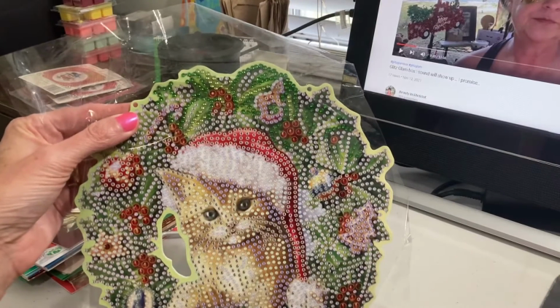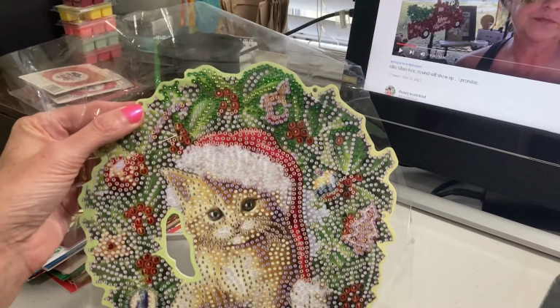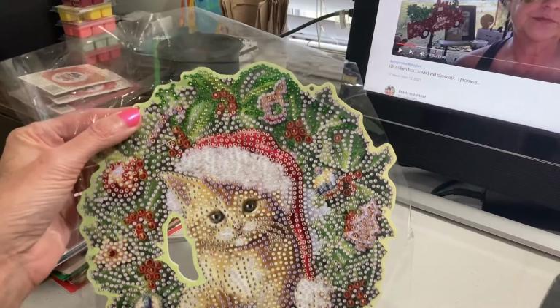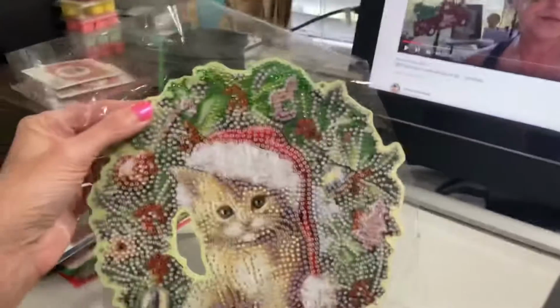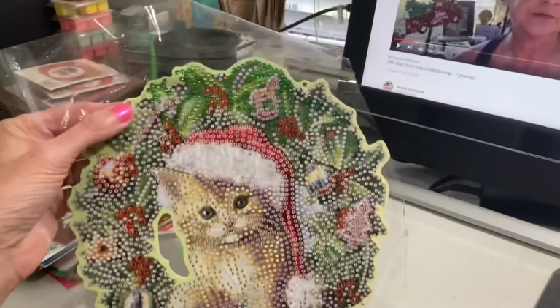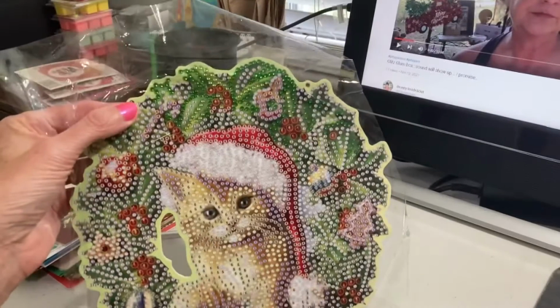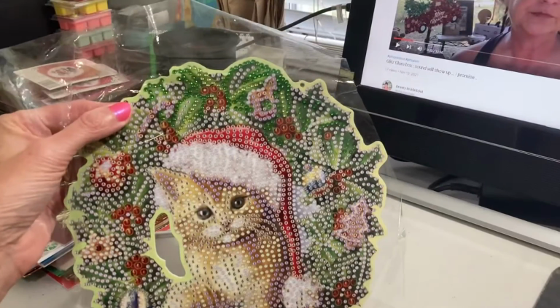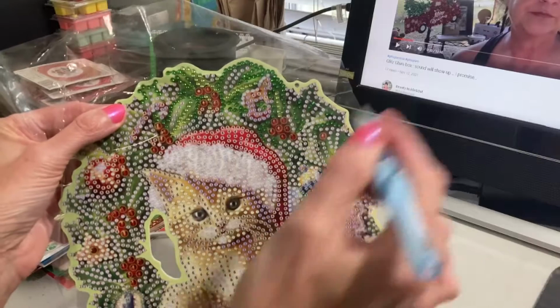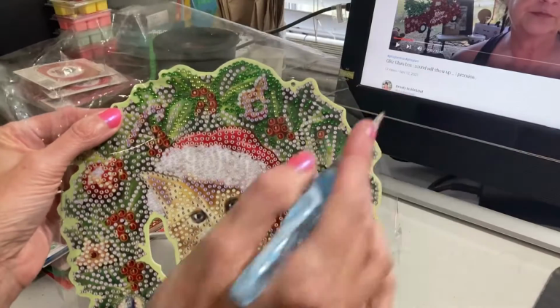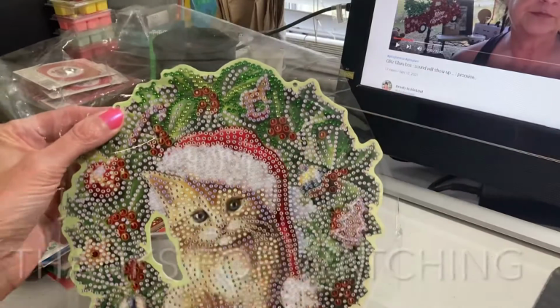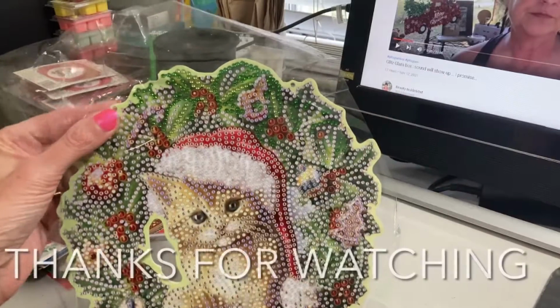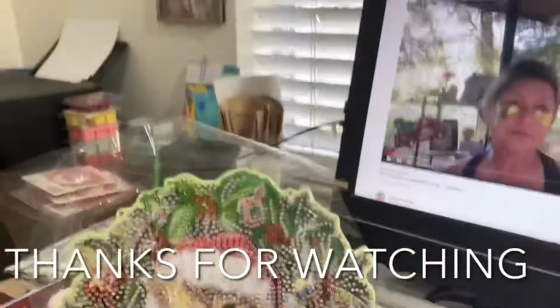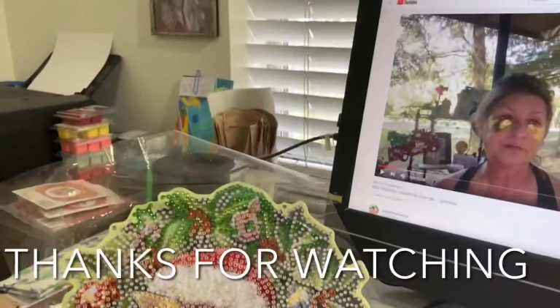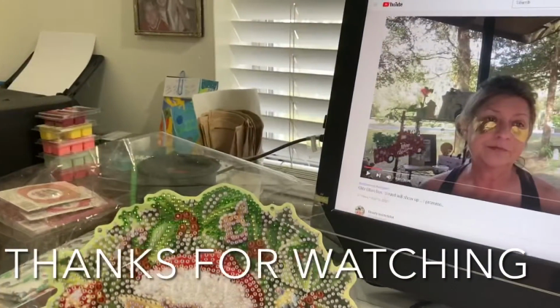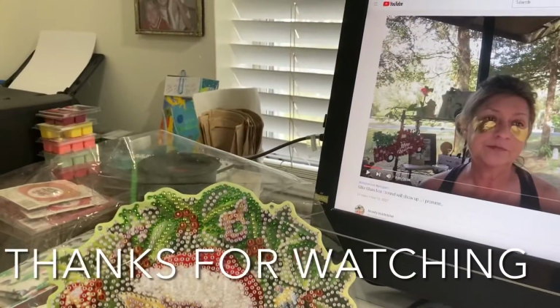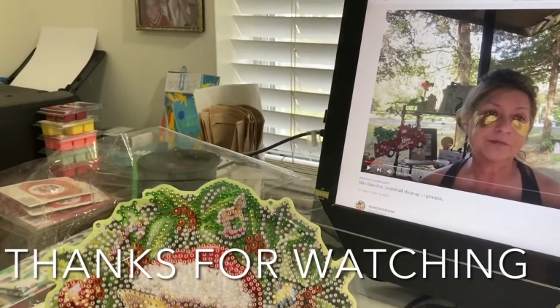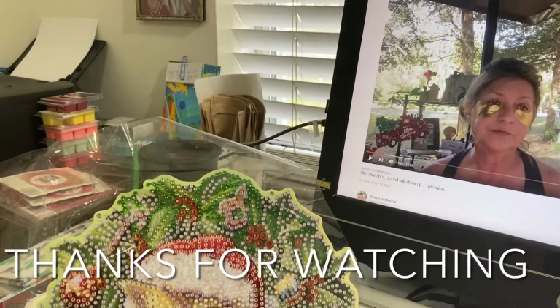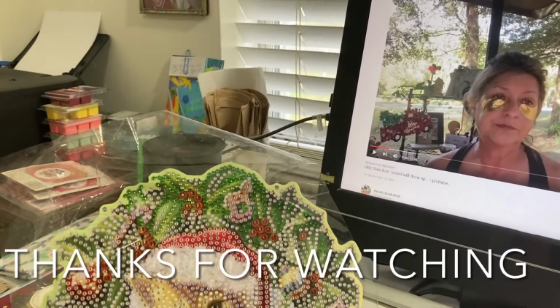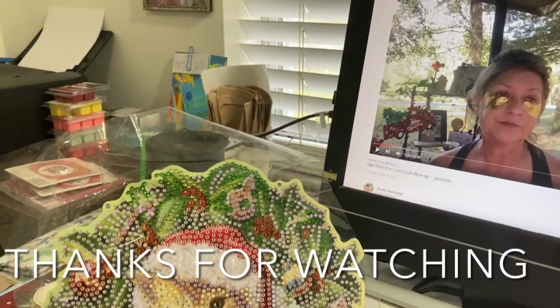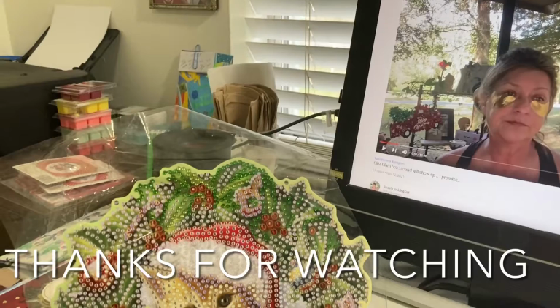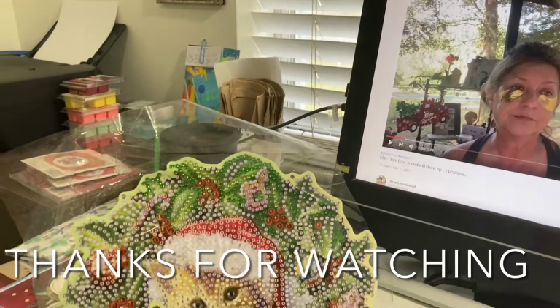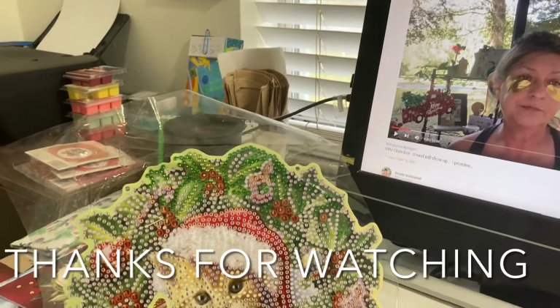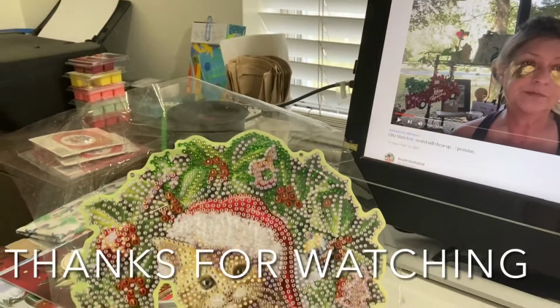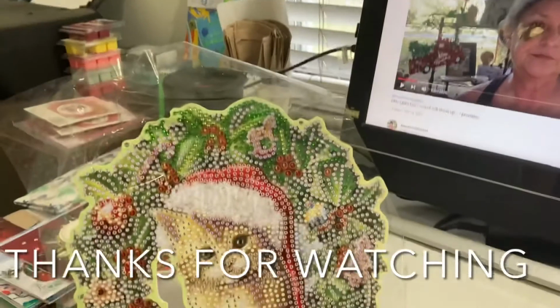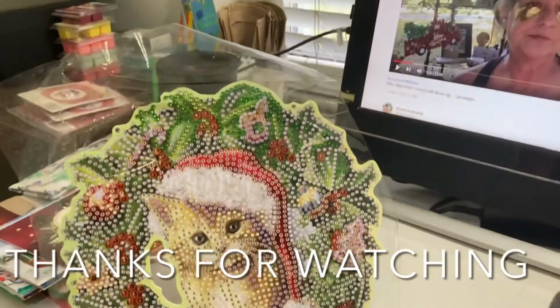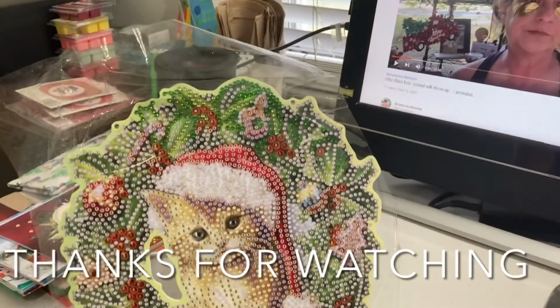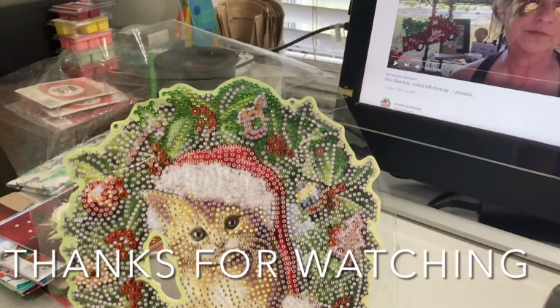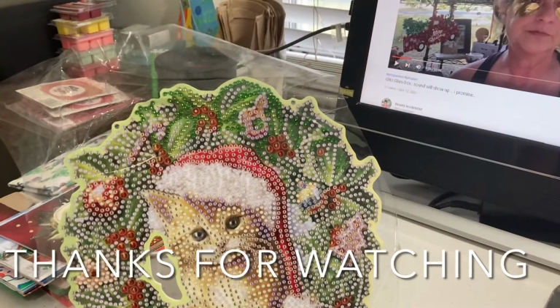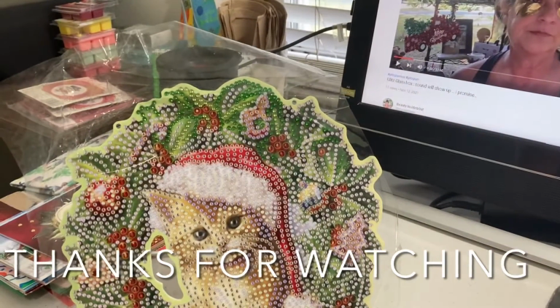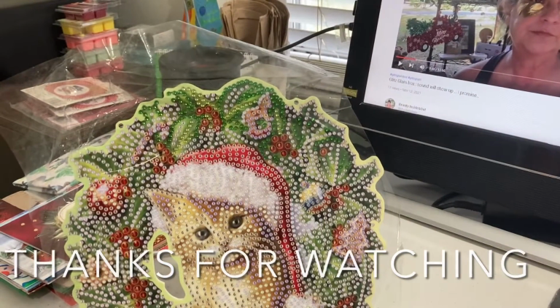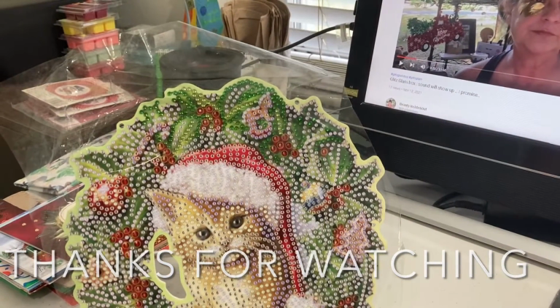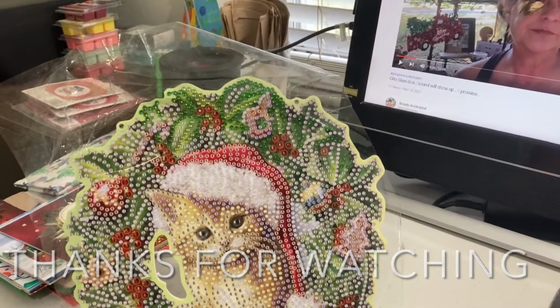The tripod's in the way, but I work like this and then I can watch videos. Up there is Sherry from Beauty Inside and Out, so I'll put her link below. So have a good day — I'll be back when I finish.